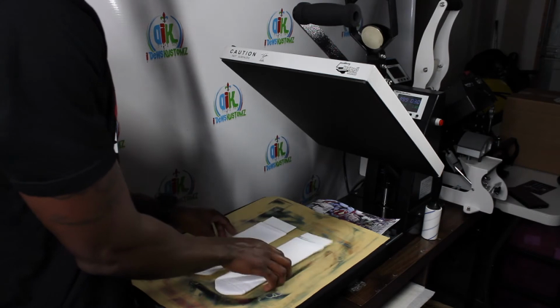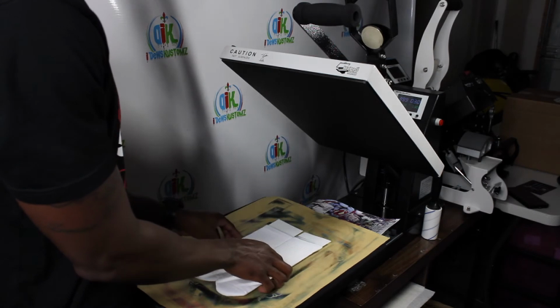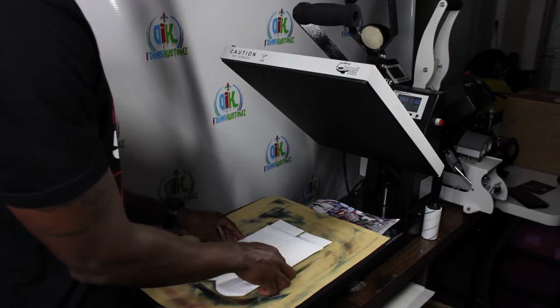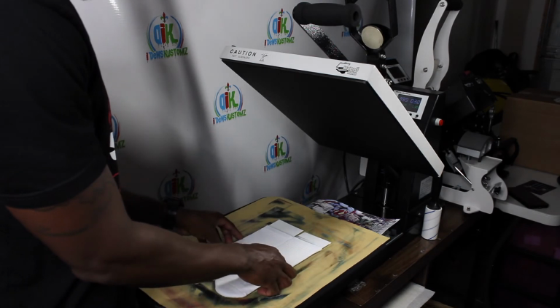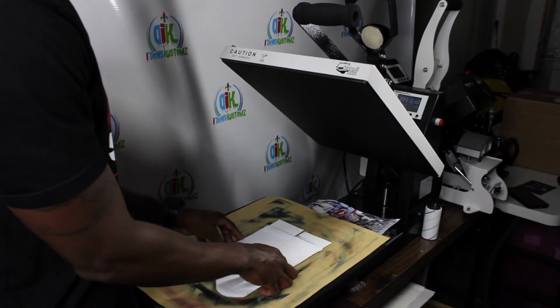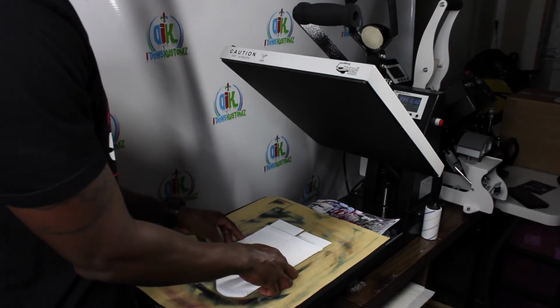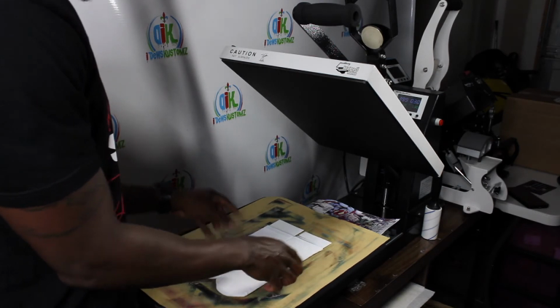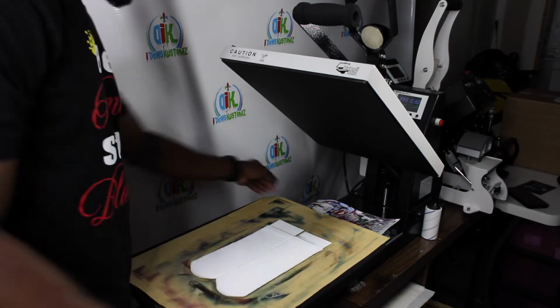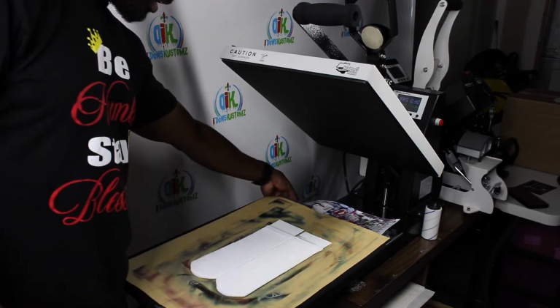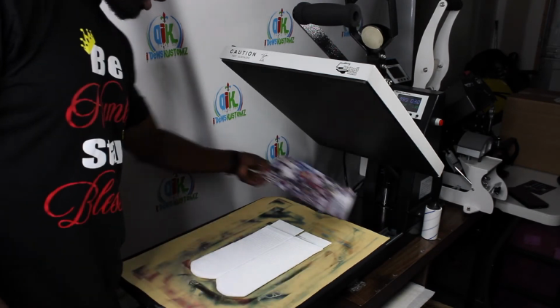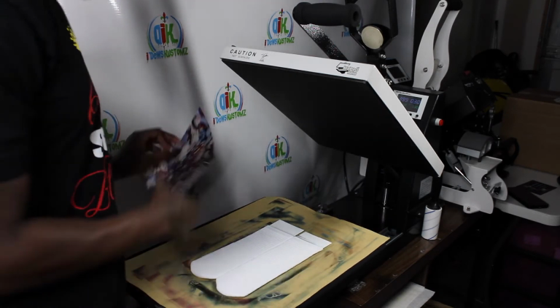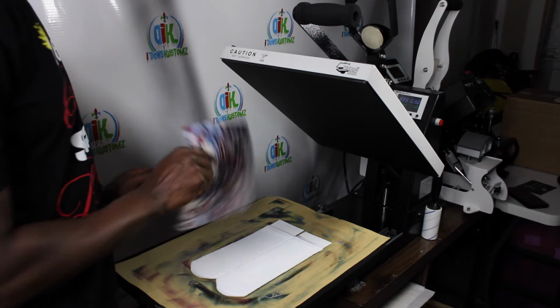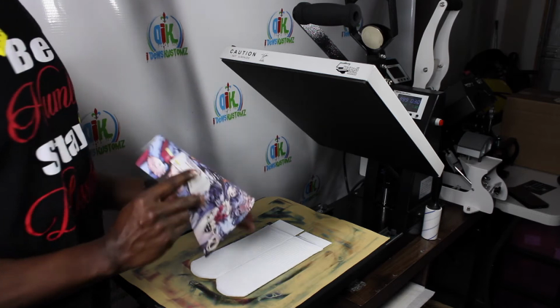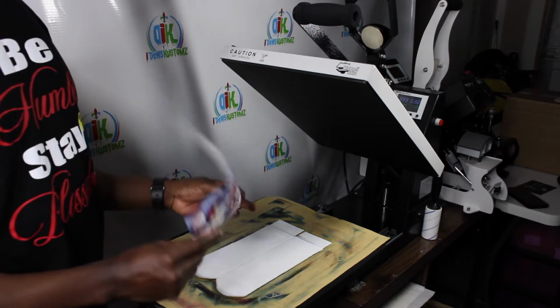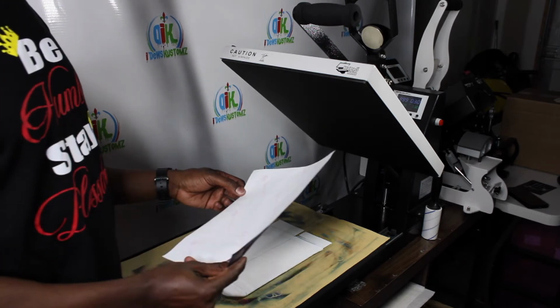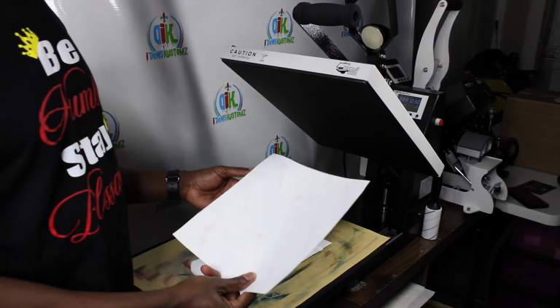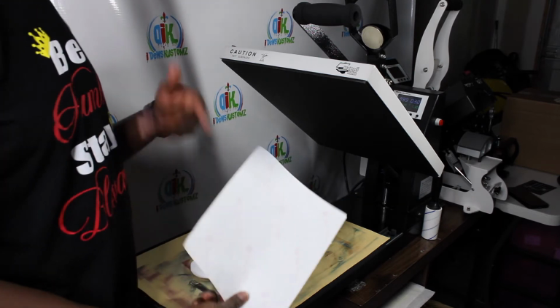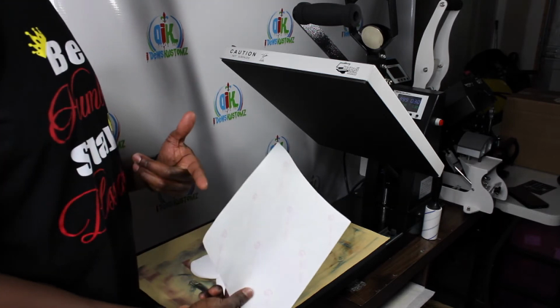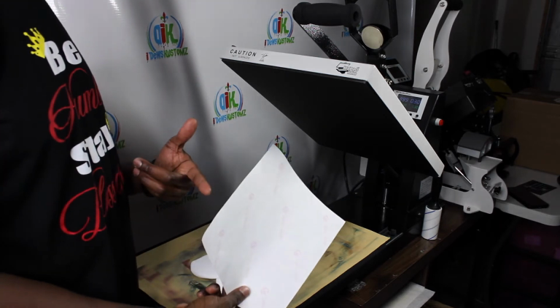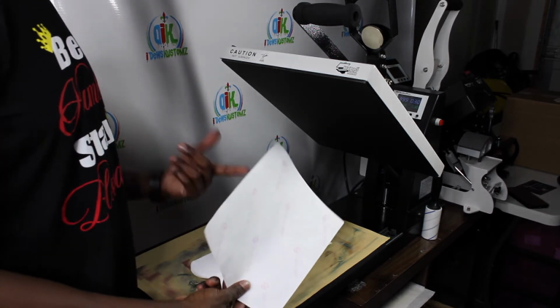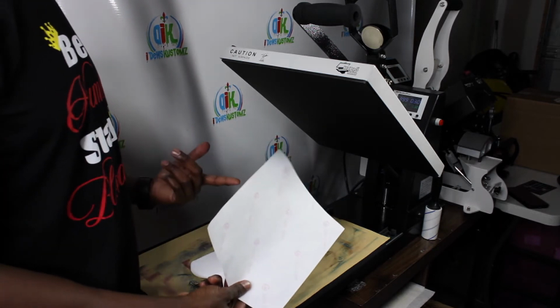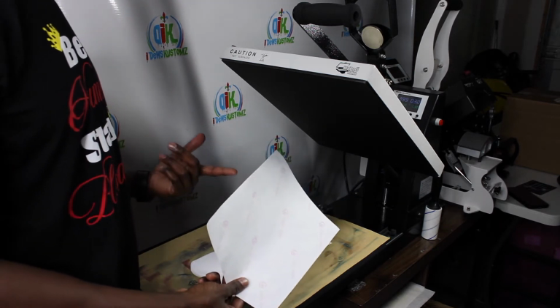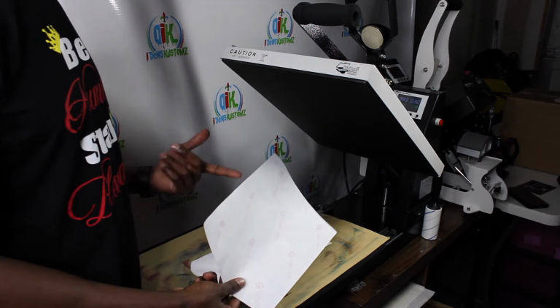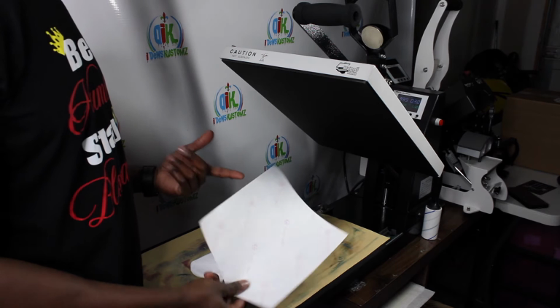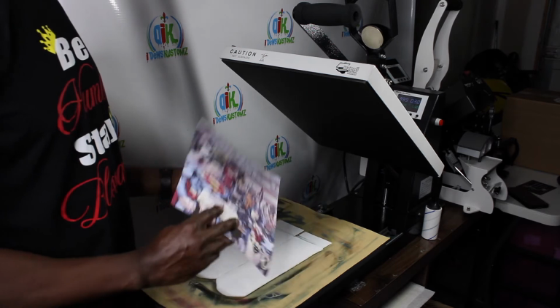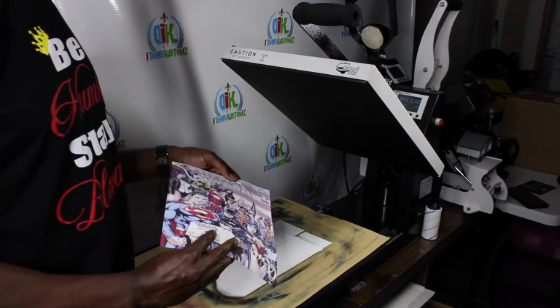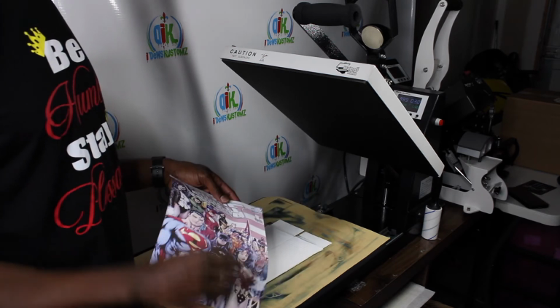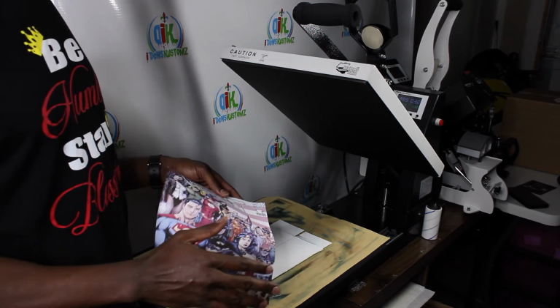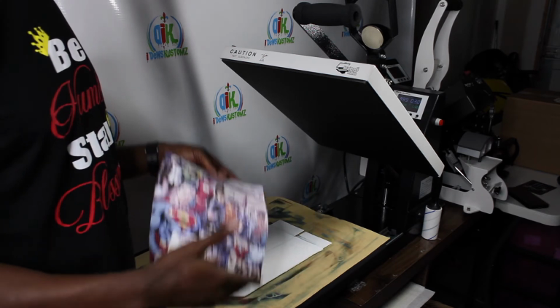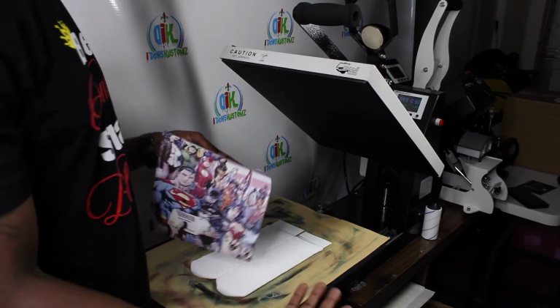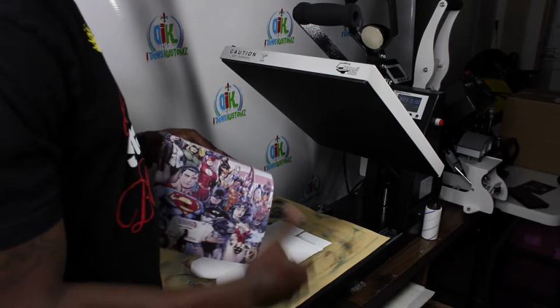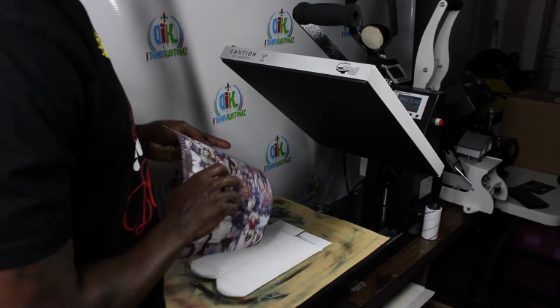So I'm going to take my sublimation transfer — this is Crafting Besties sublimation paper in combination with Cosmos Ink. Links for these will be in the description below.